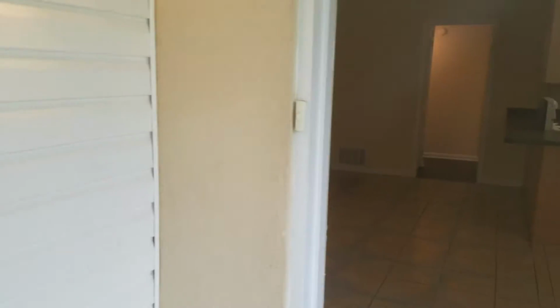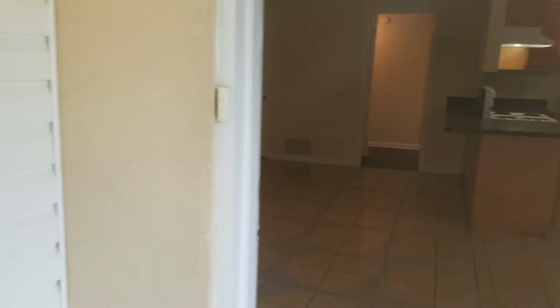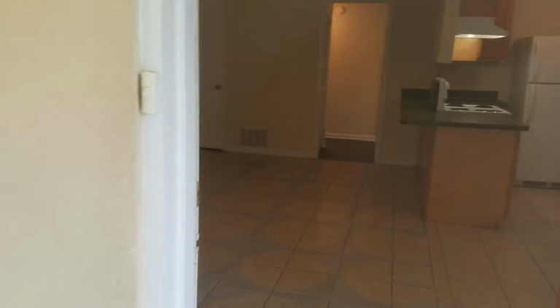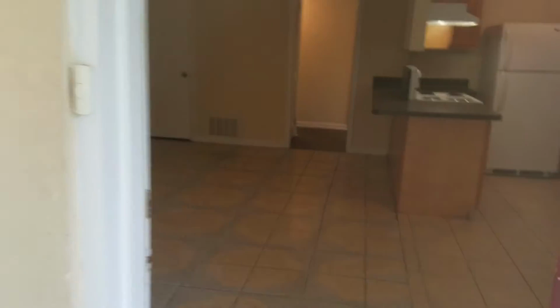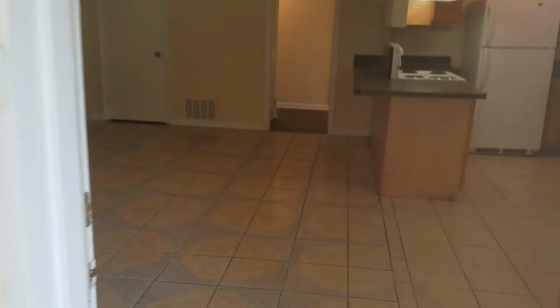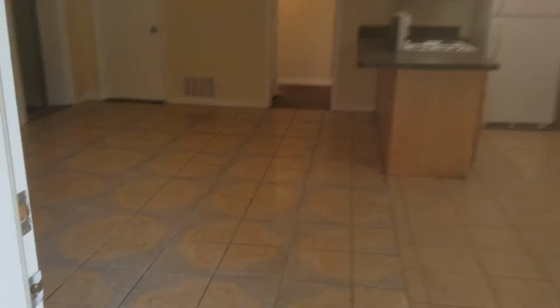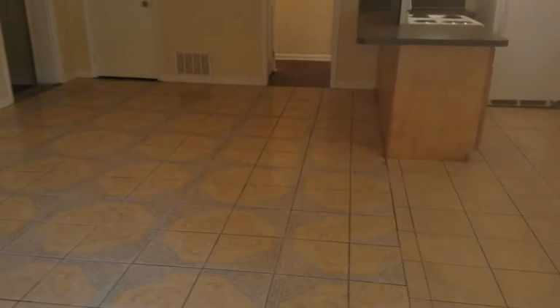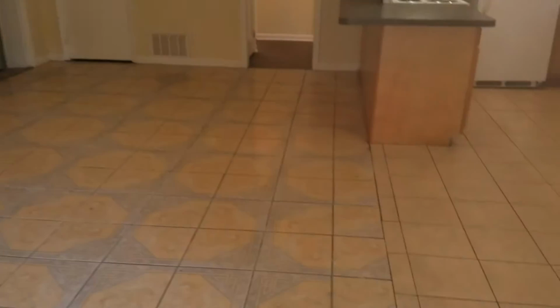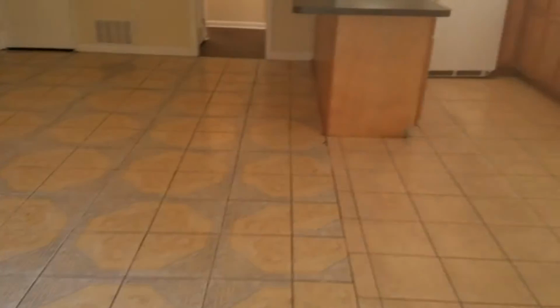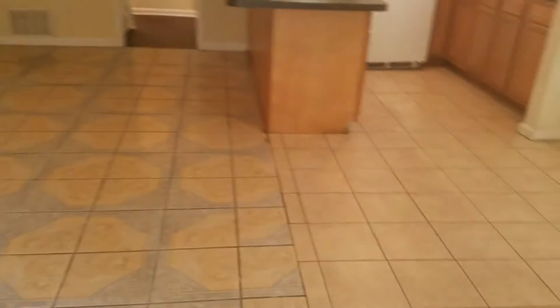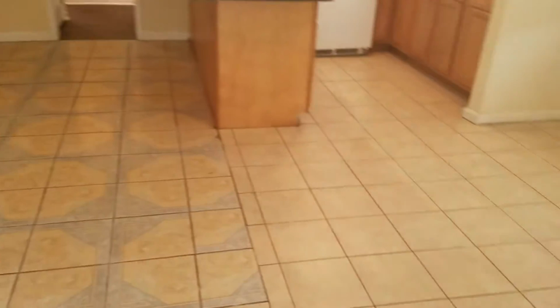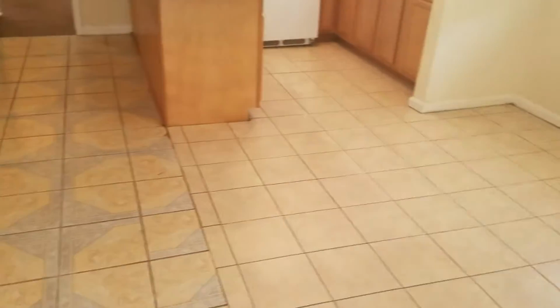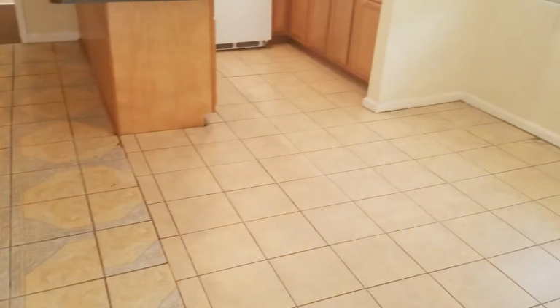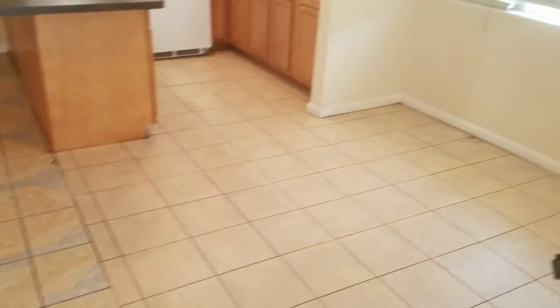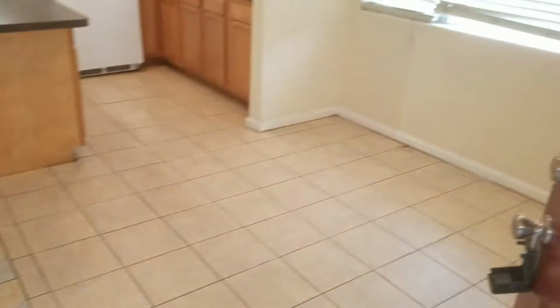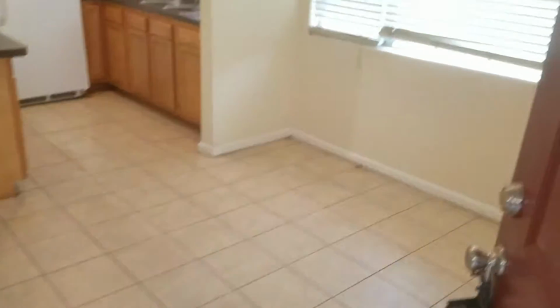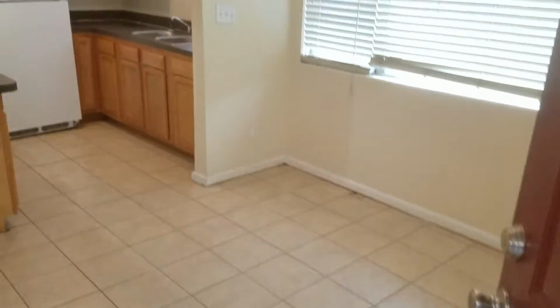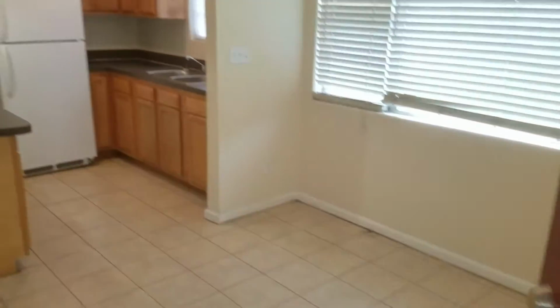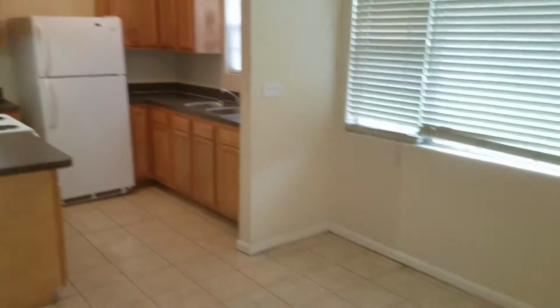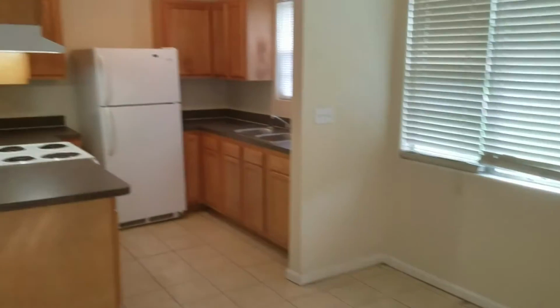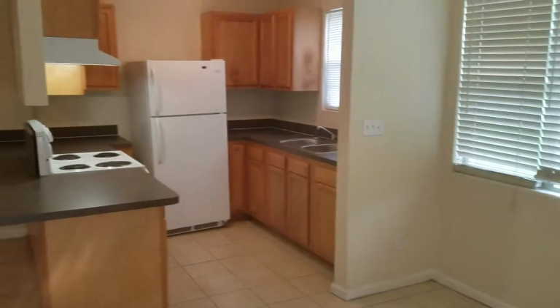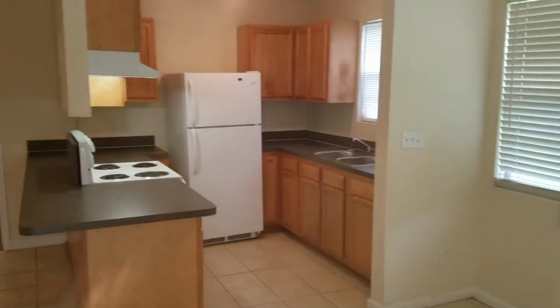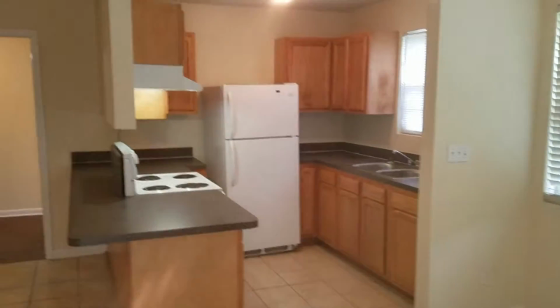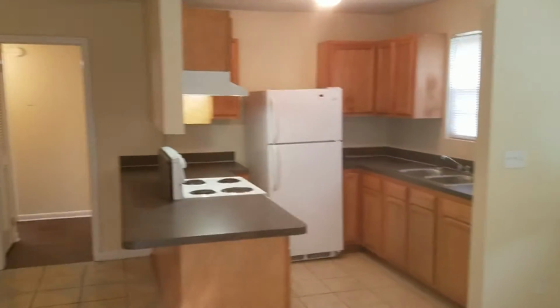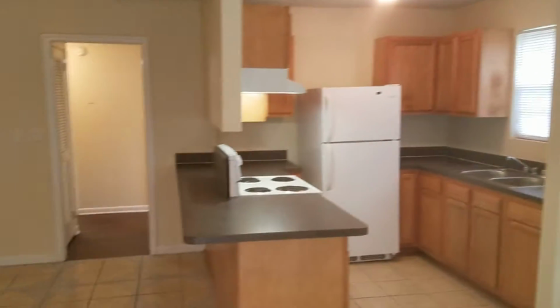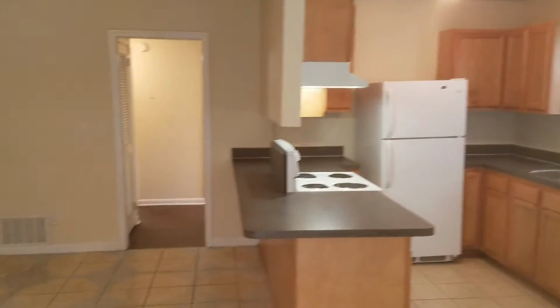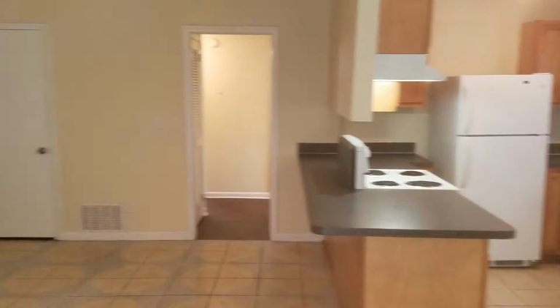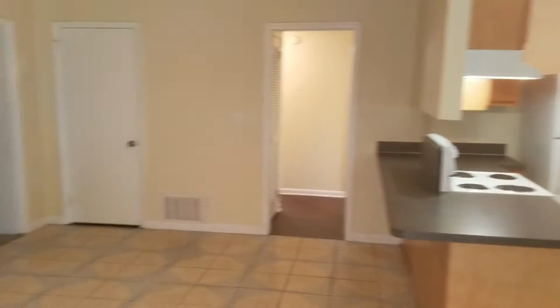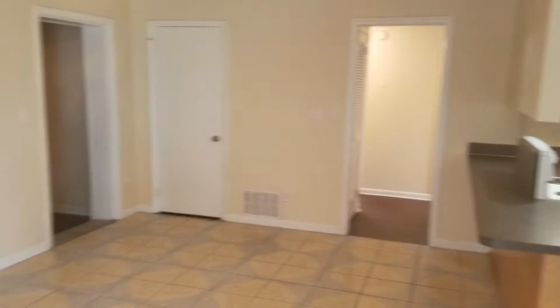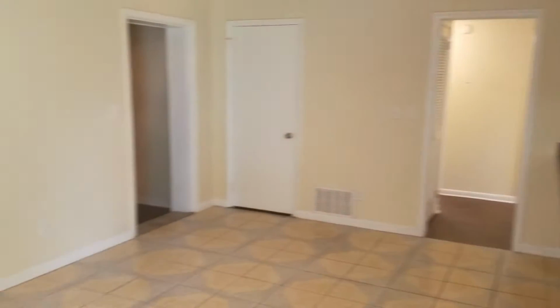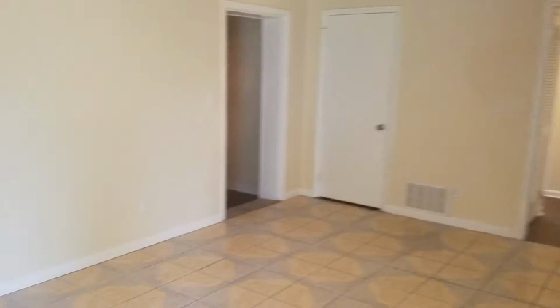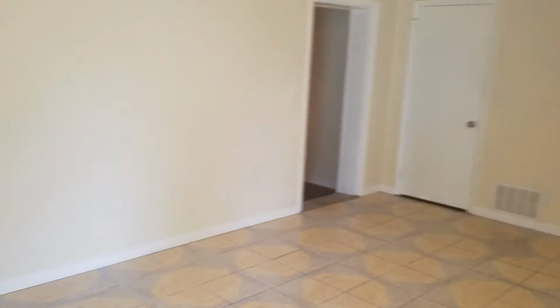As you come inside the home, it's got tile in the kitchen and the dining room. This home has white appliances. It's got a nice open concept feel.